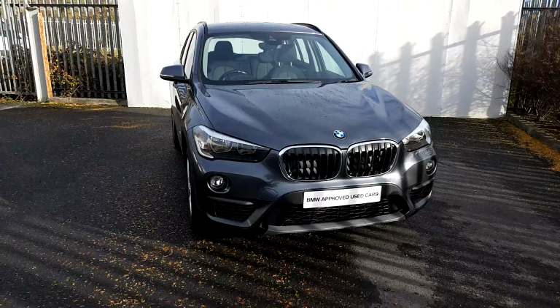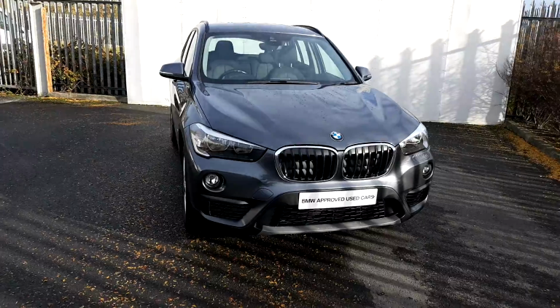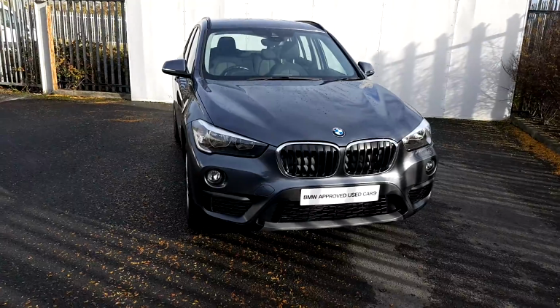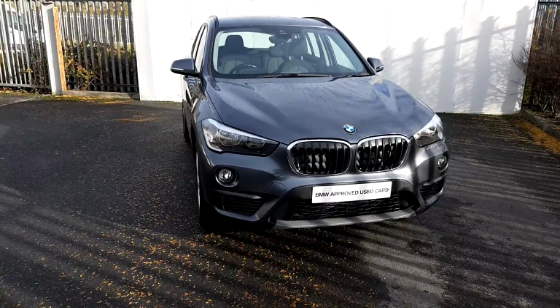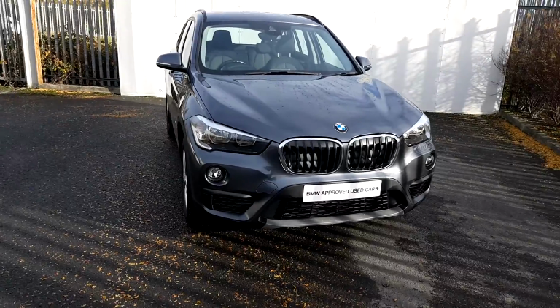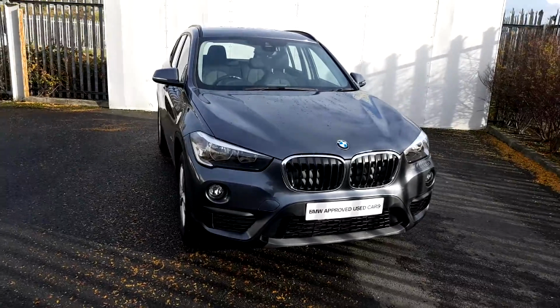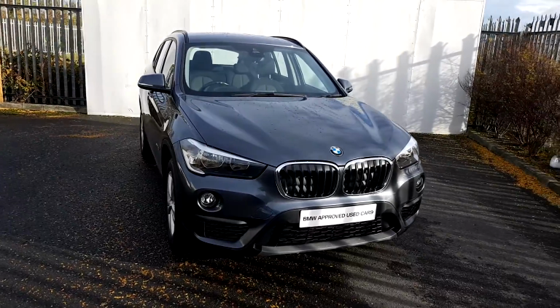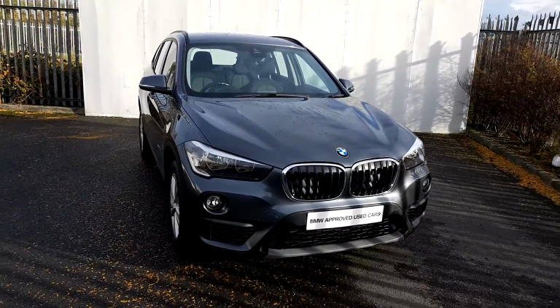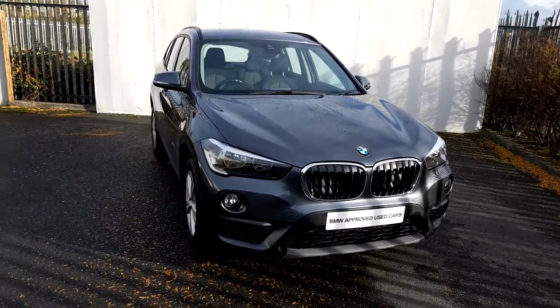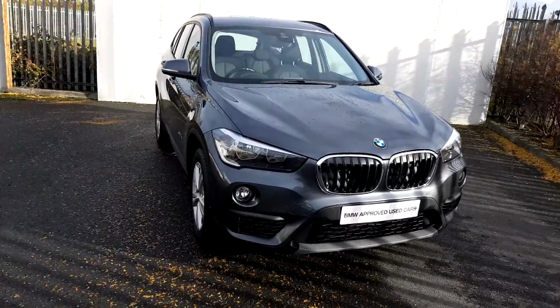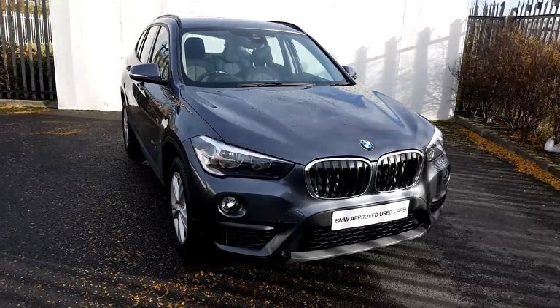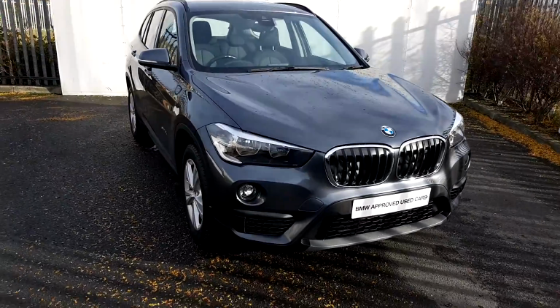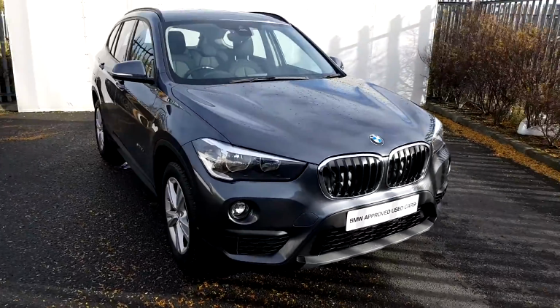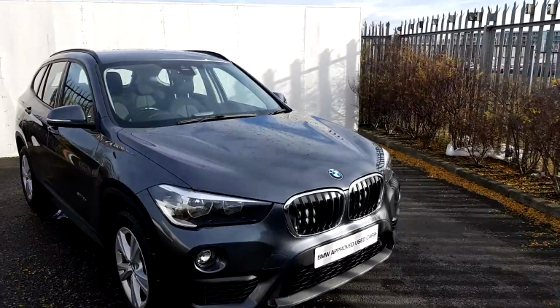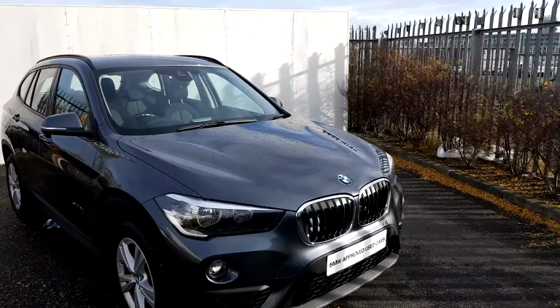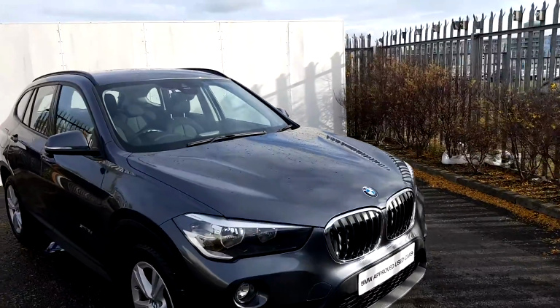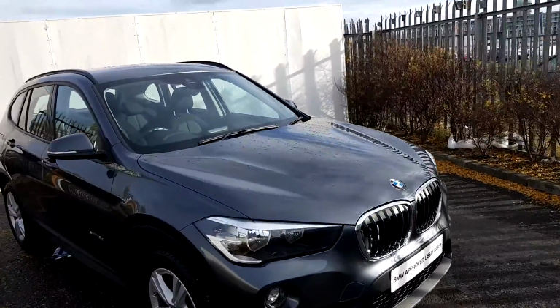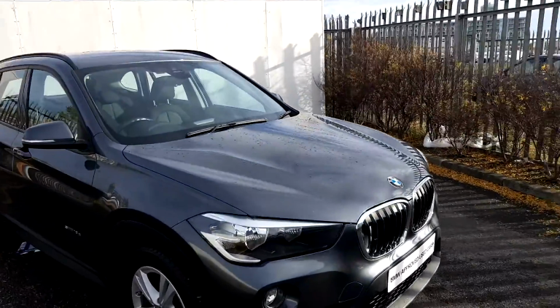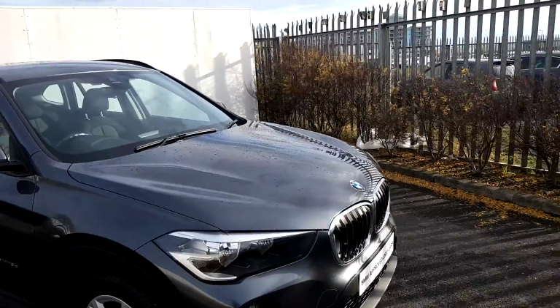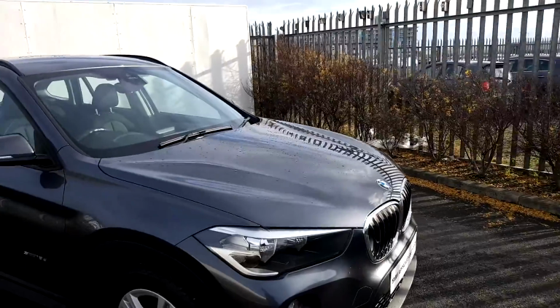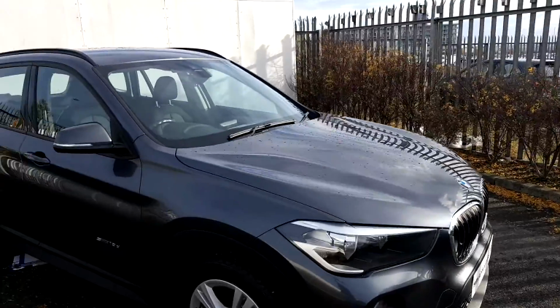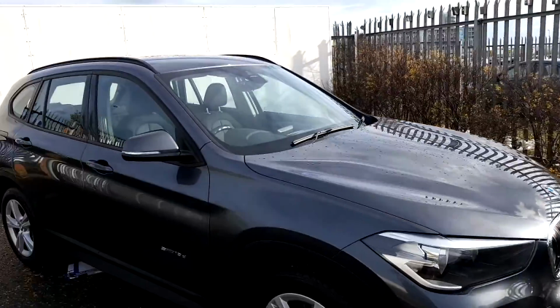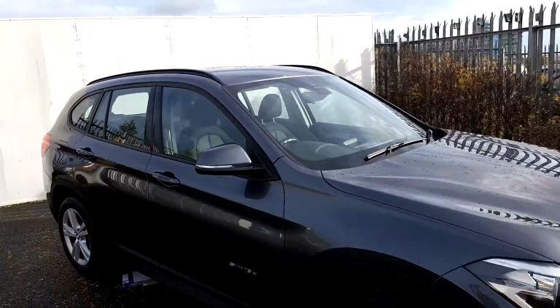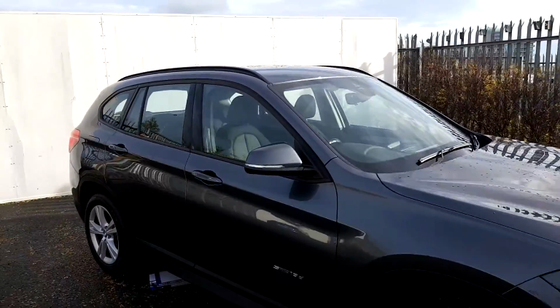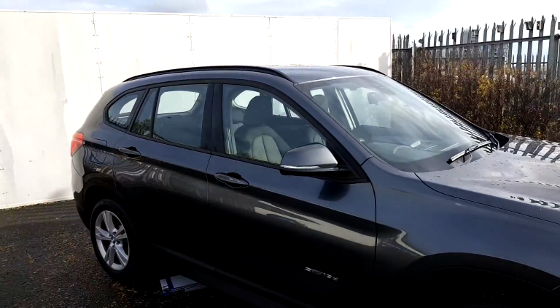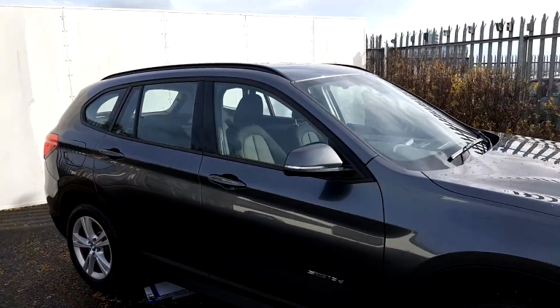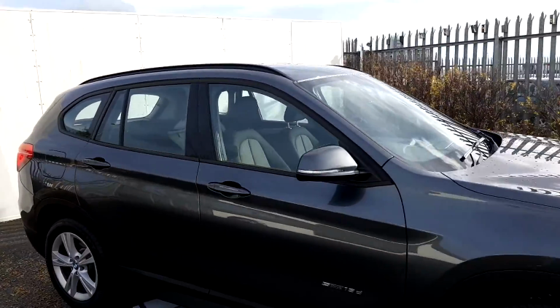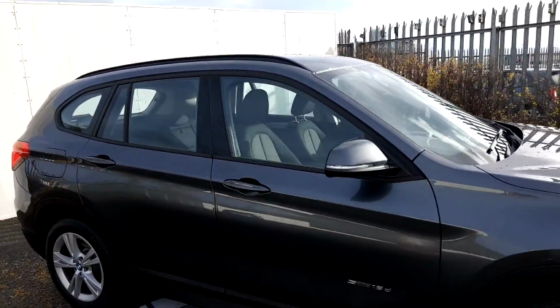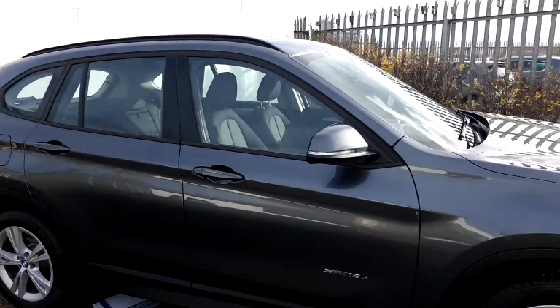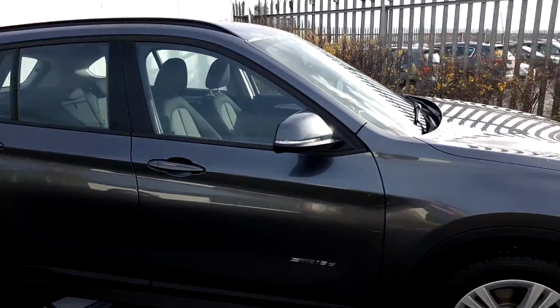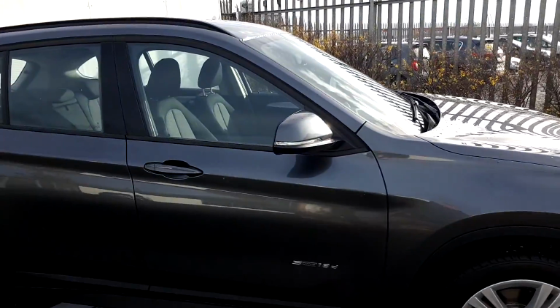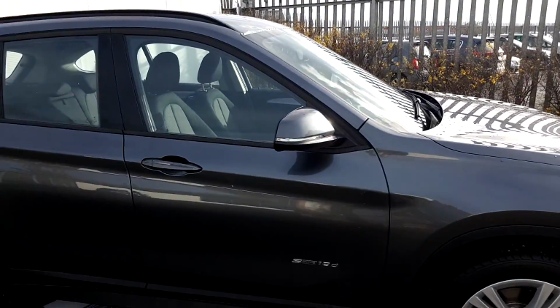Hi, Lee here from Joe Duffy Motor BMW. Today we are going to take a look at this BMW X1 S Drive. The colour is grey.